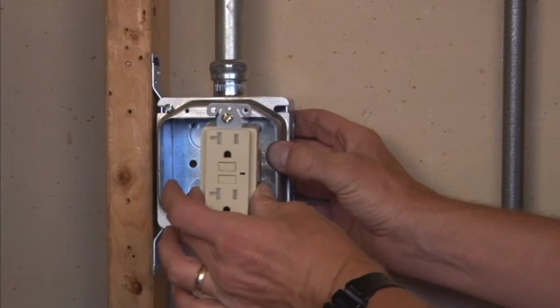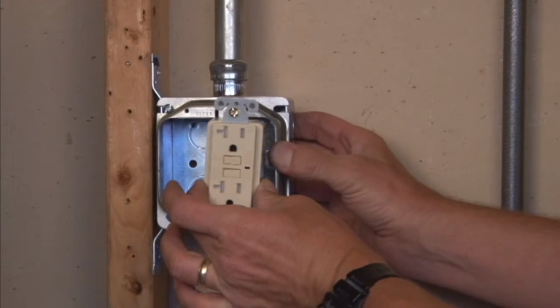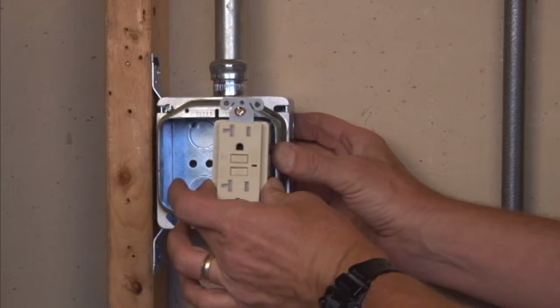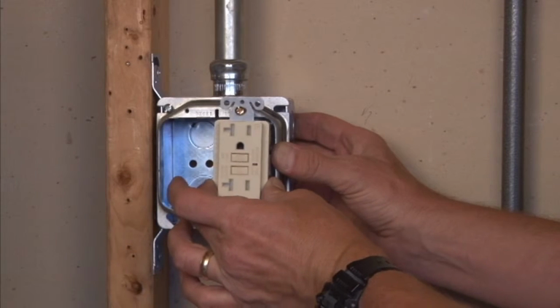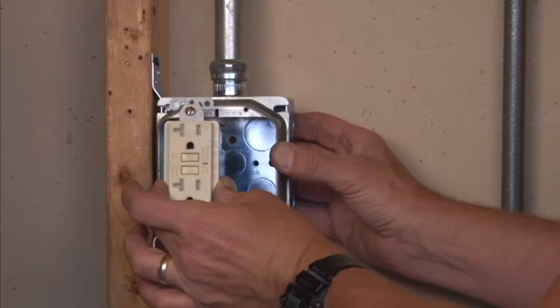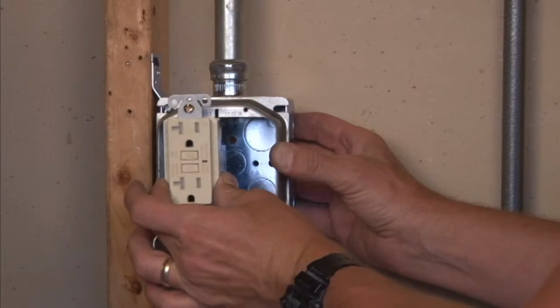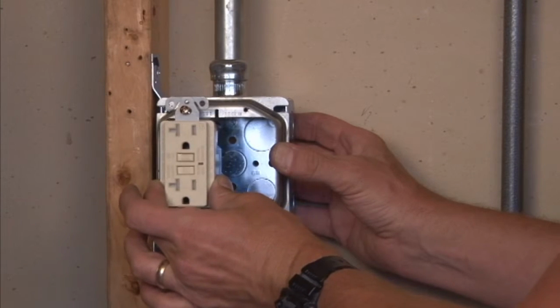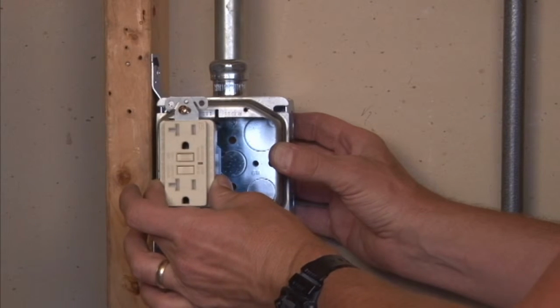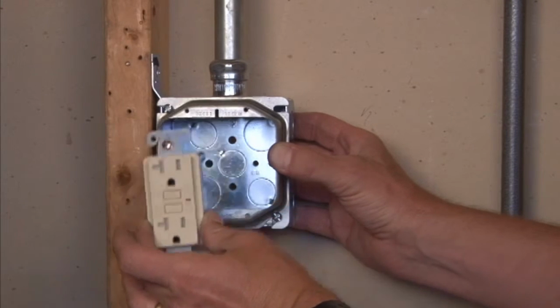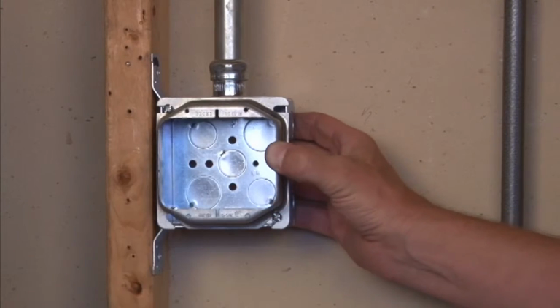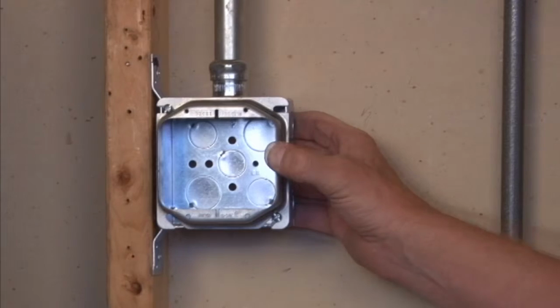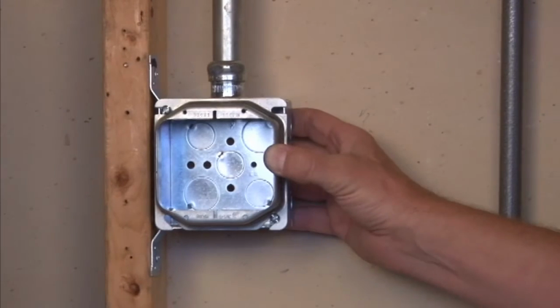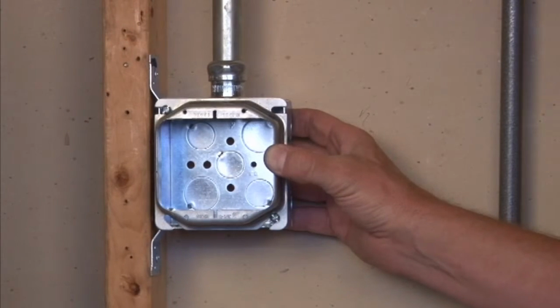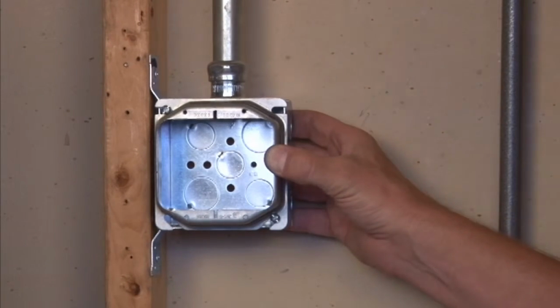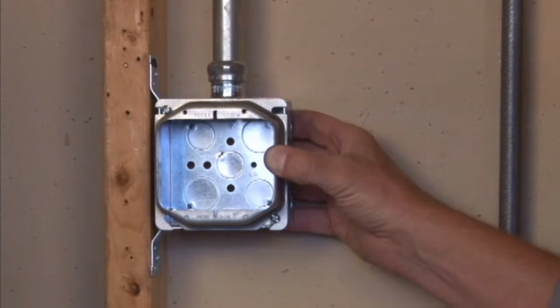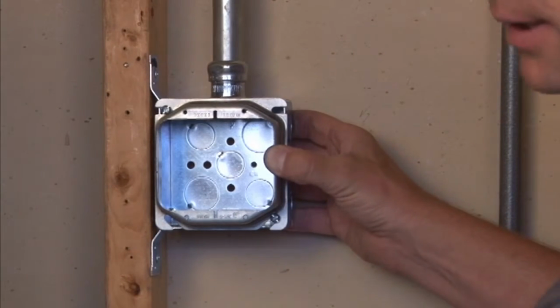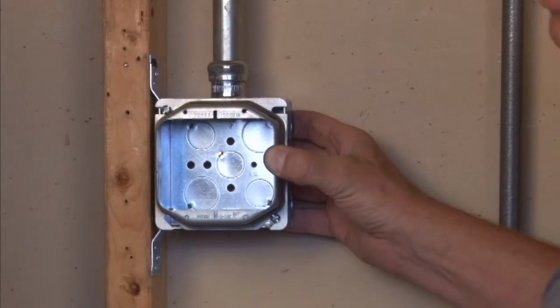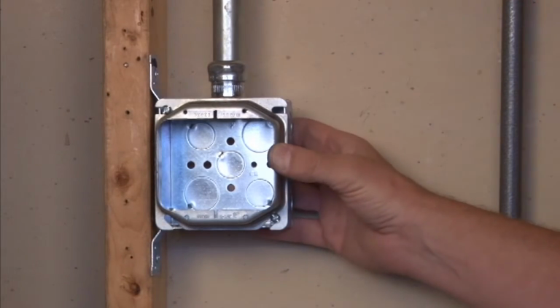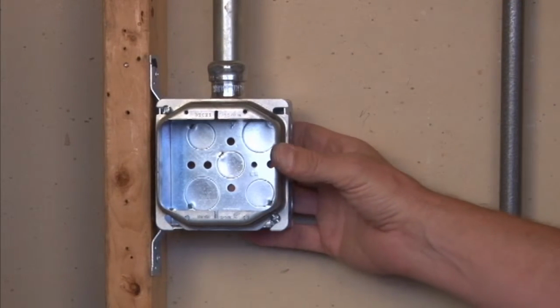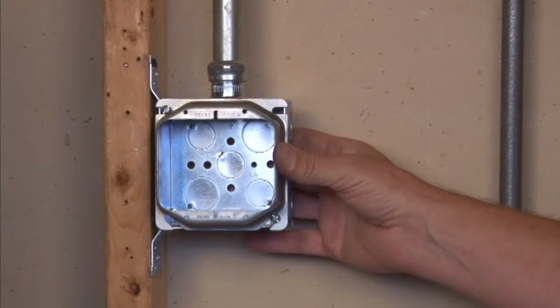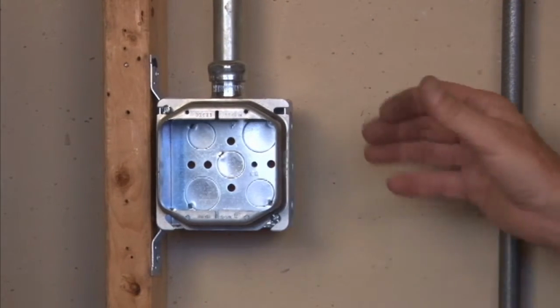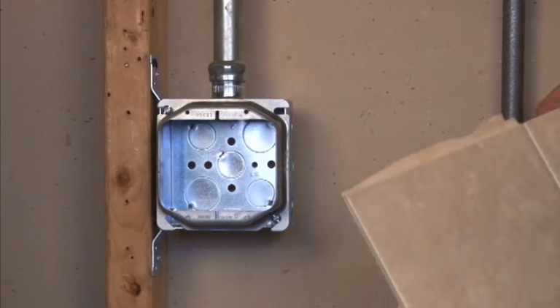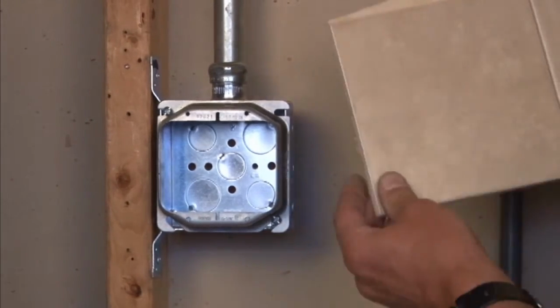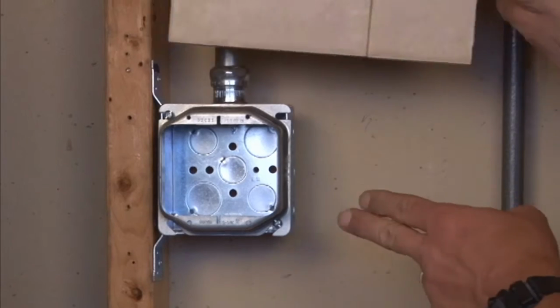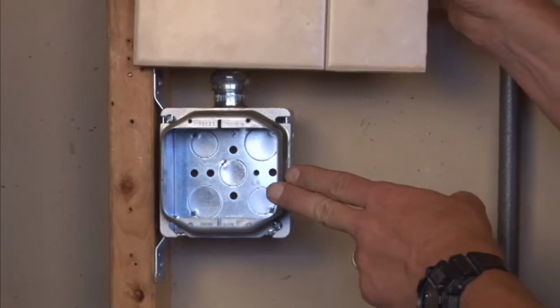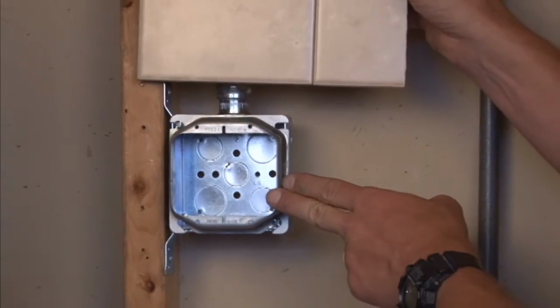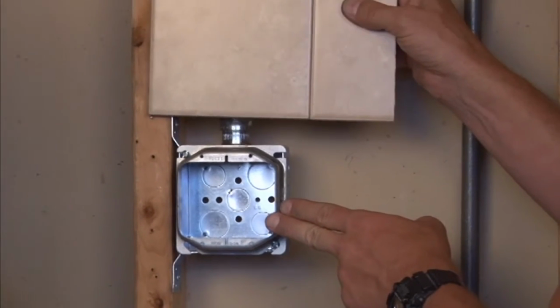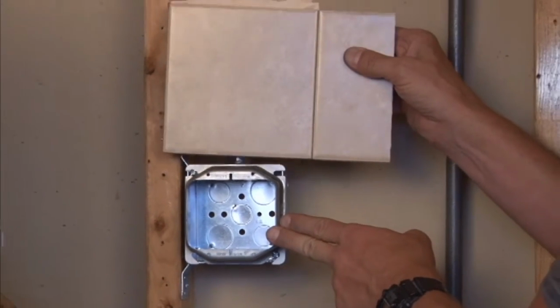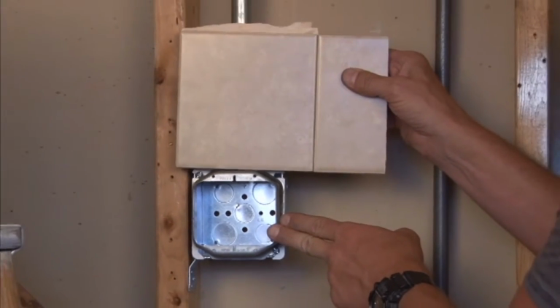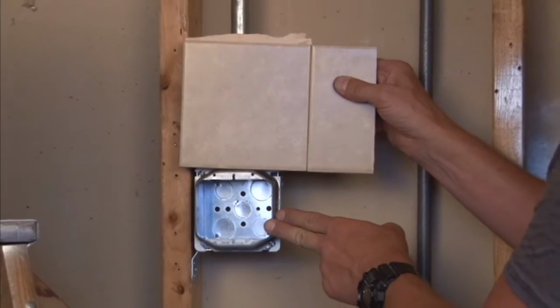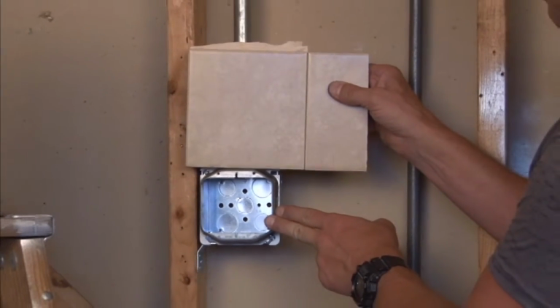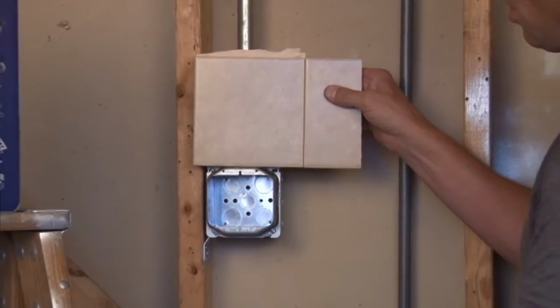designed to match two outlets, plugs, or devices mounted to this particular ring. It's very important that you make sure the finished wall depth is going to be an inch and a quarter away from the wall.